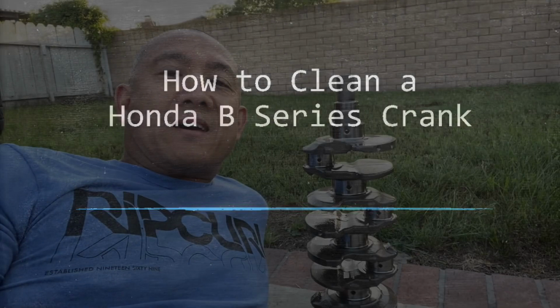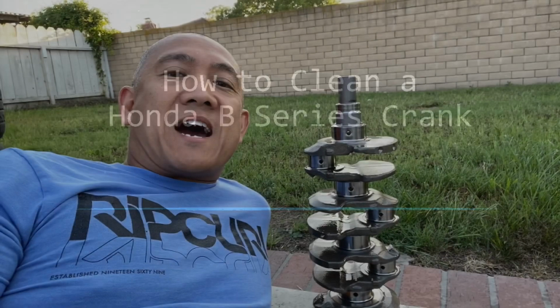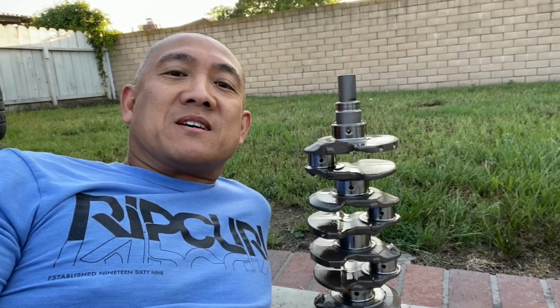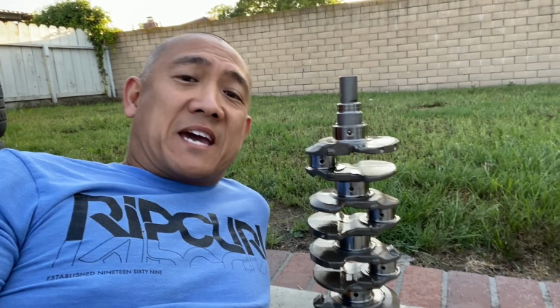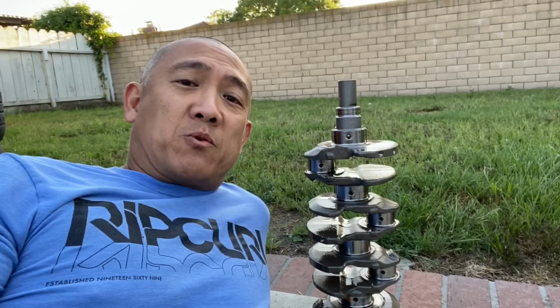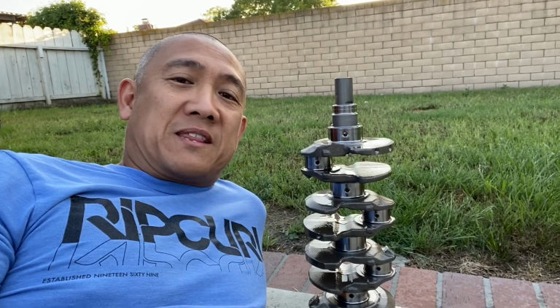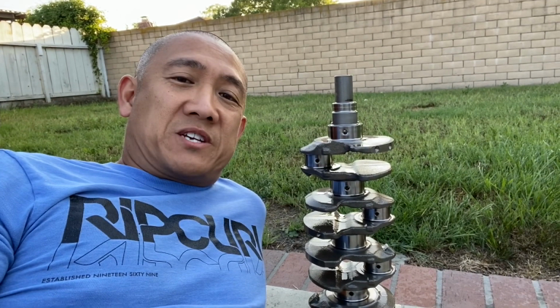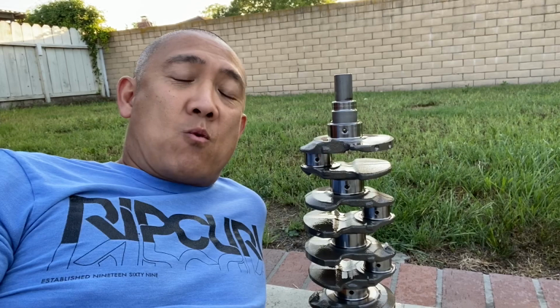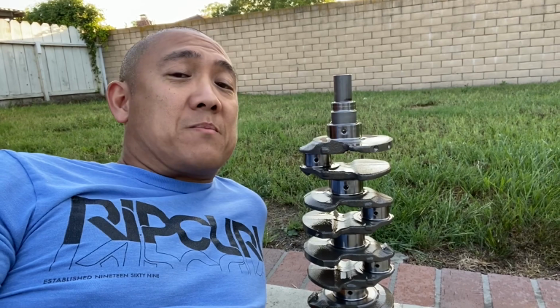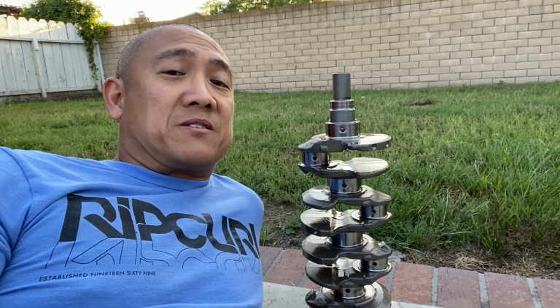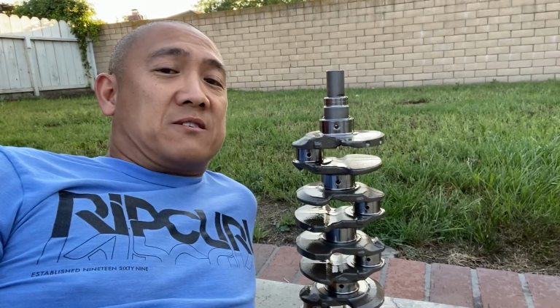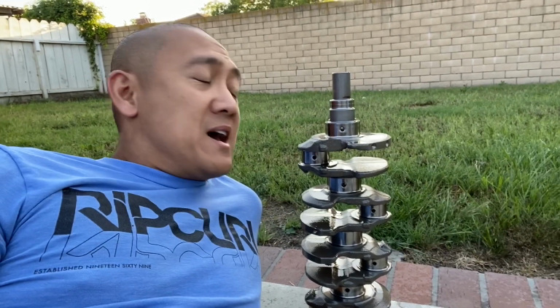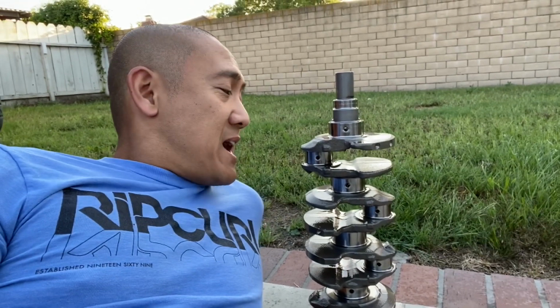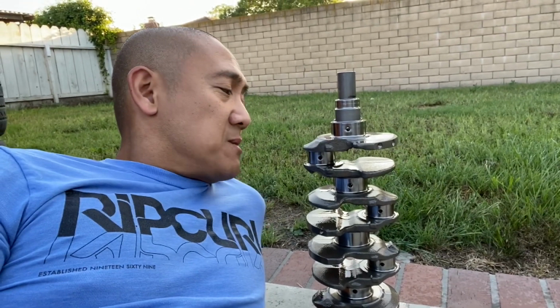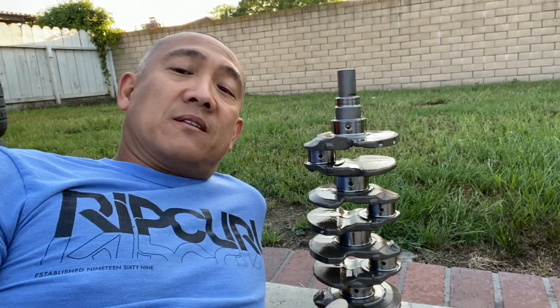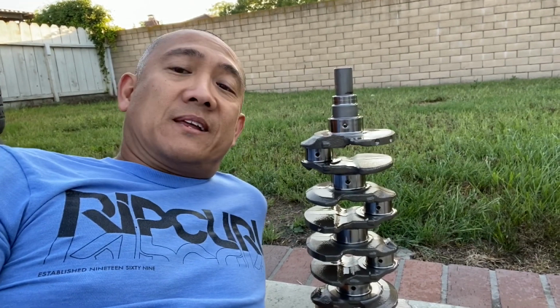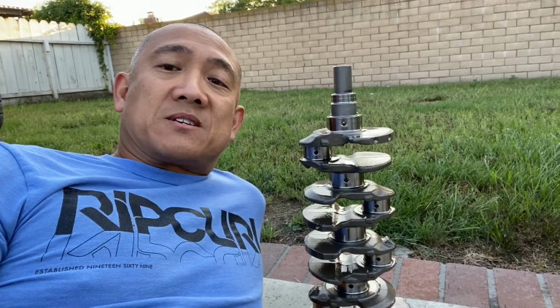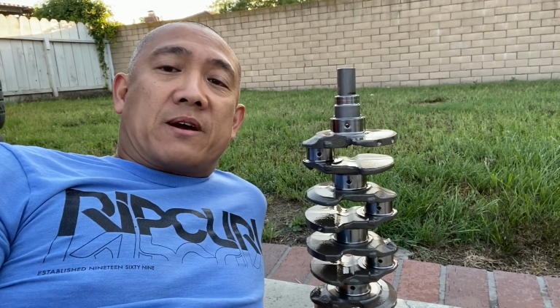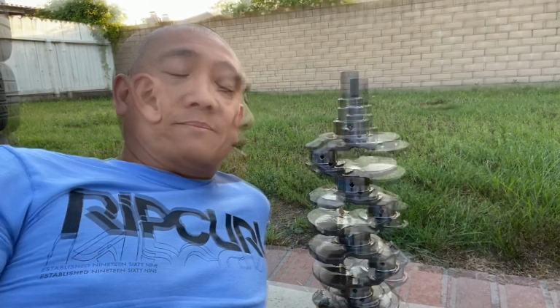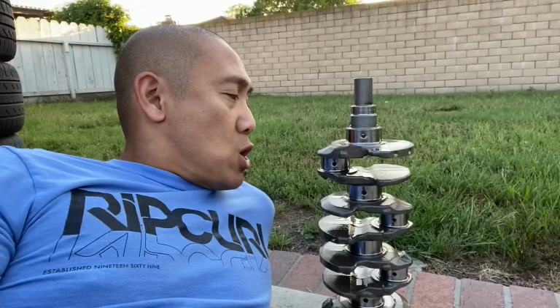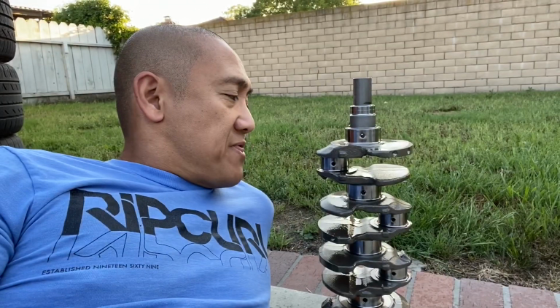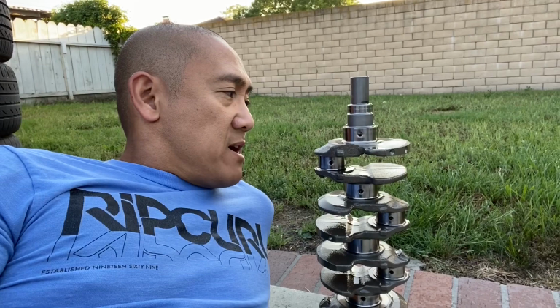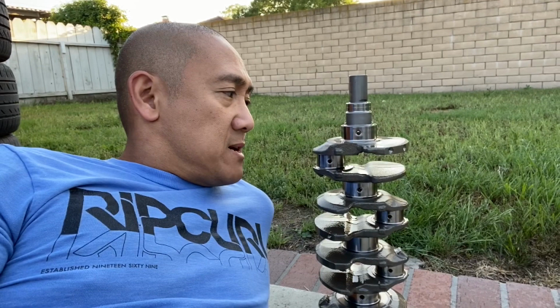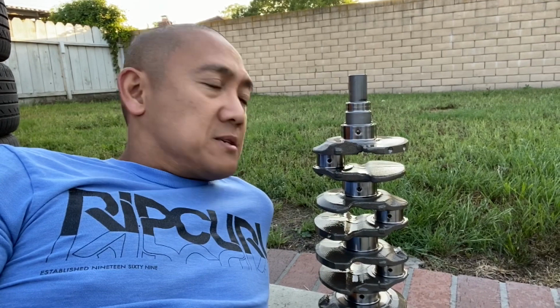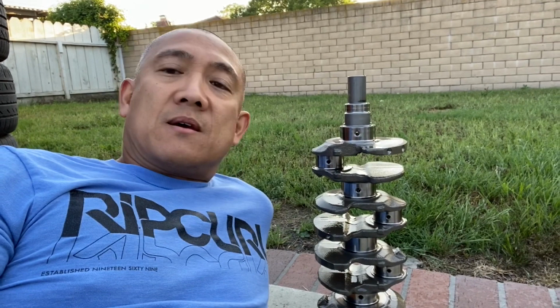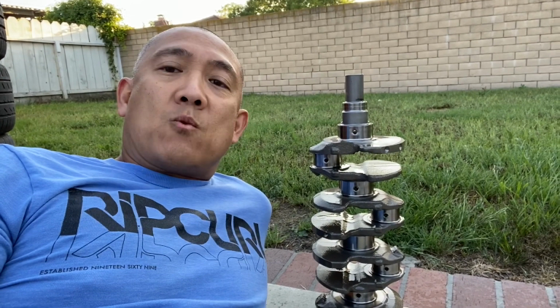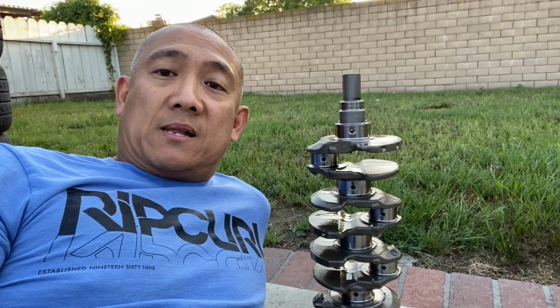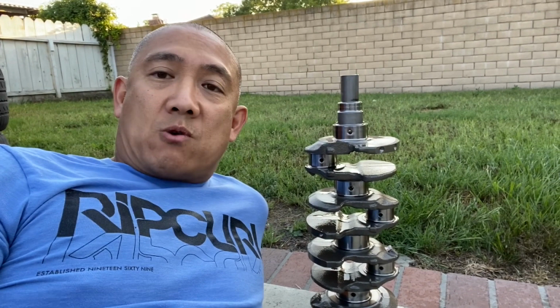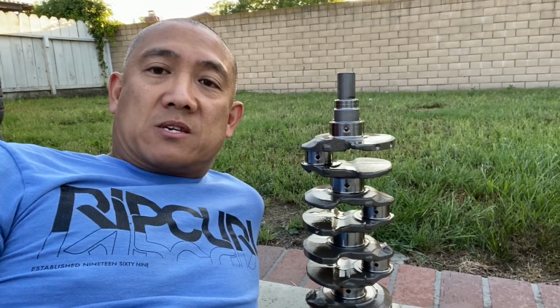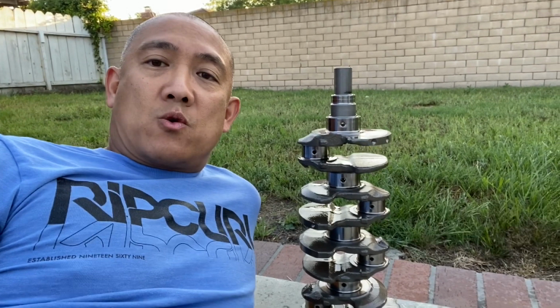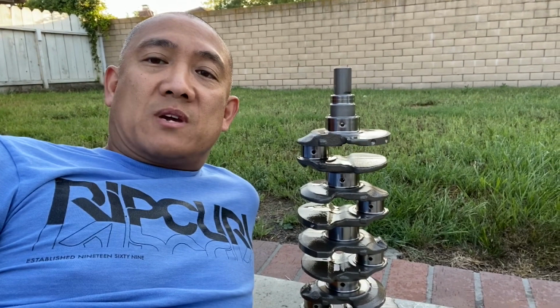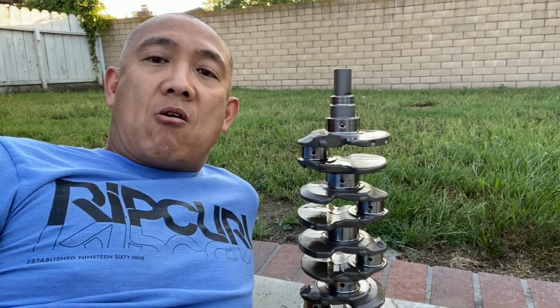Hey guys, it's AJ with Relentless Racing. Welcome back to the channel. Today I'm going to be taking a look at cleaning this crank right here — there is a way to clean the crank so you can get all the crap out of the oil galleys in it.